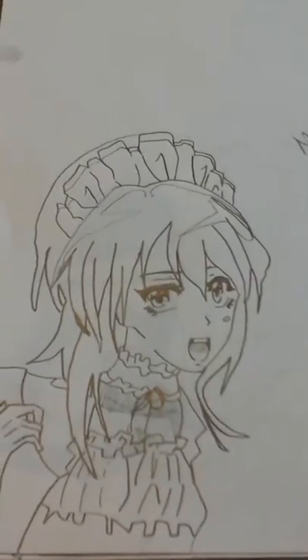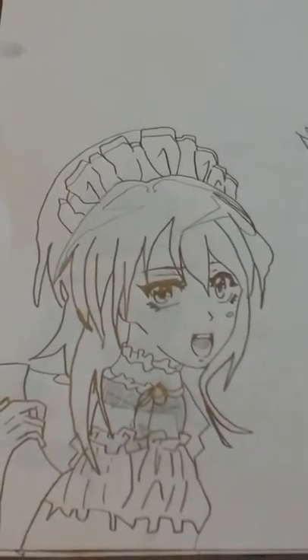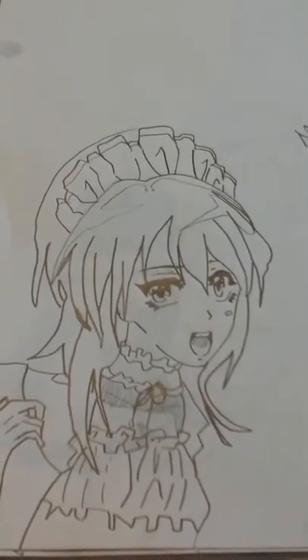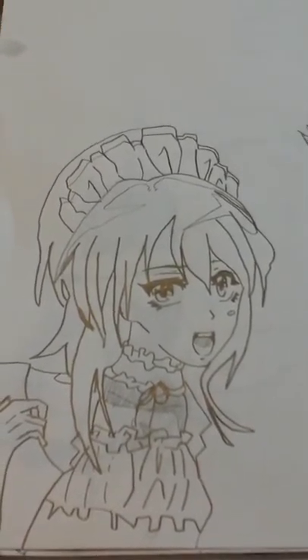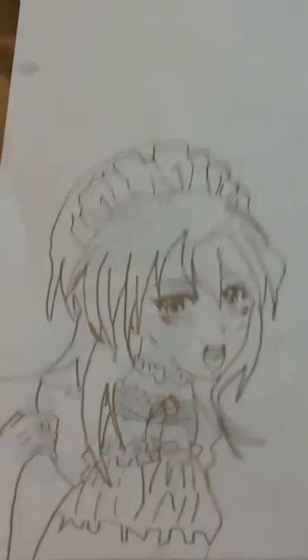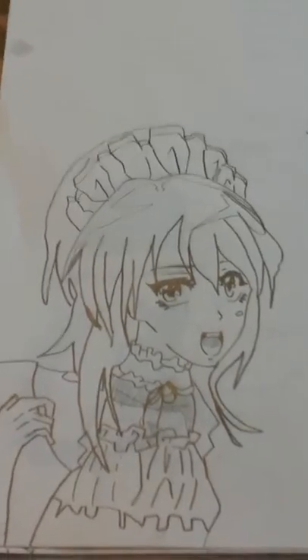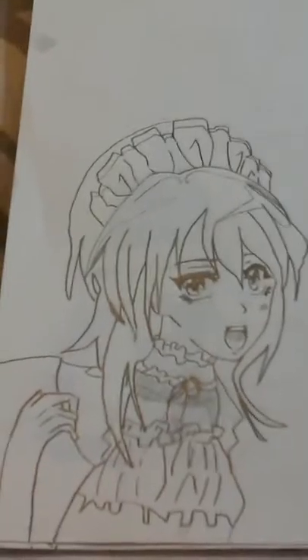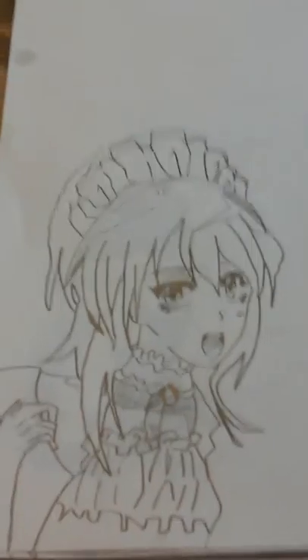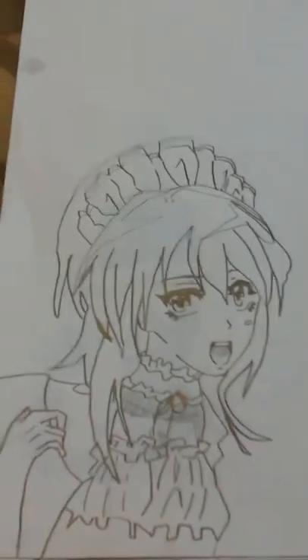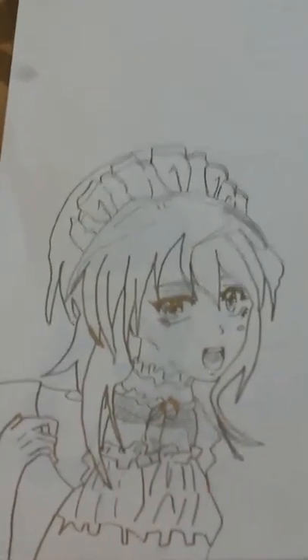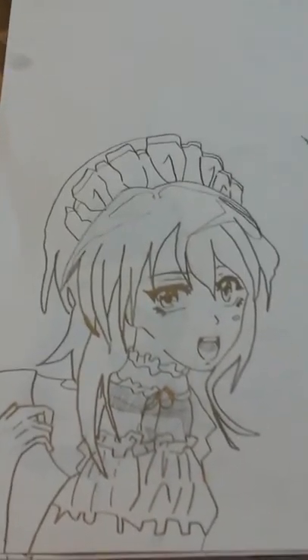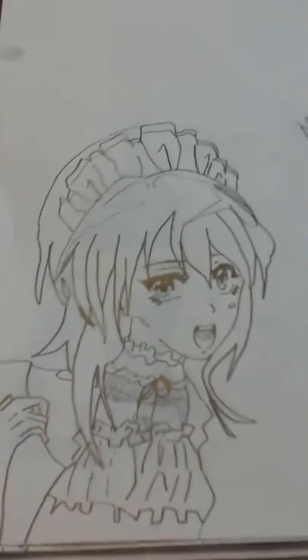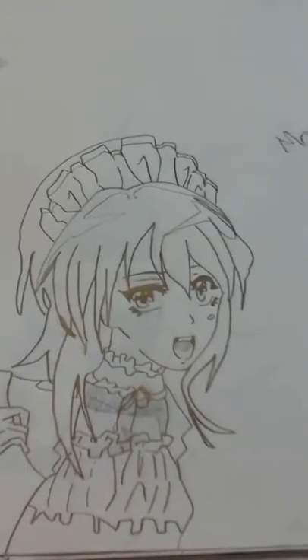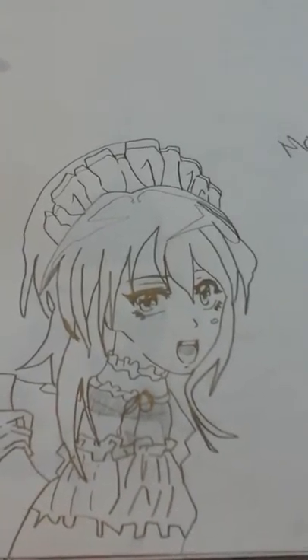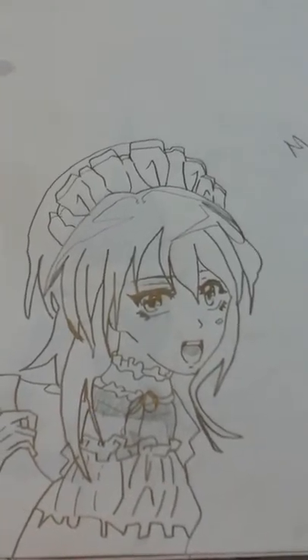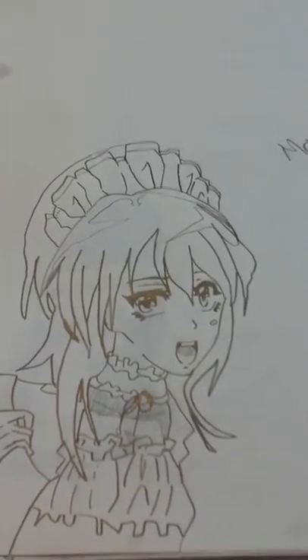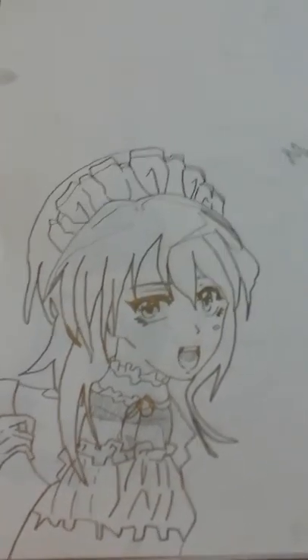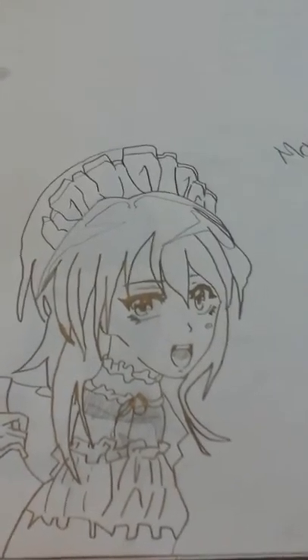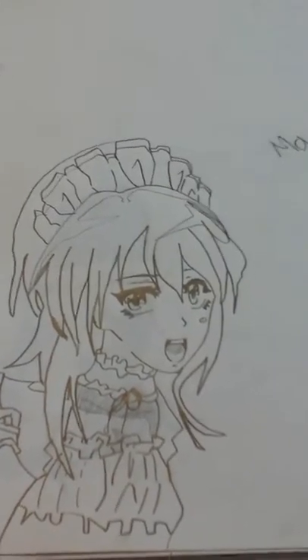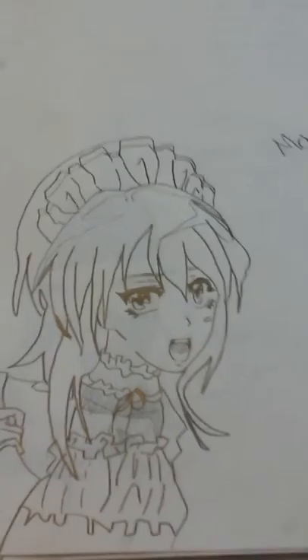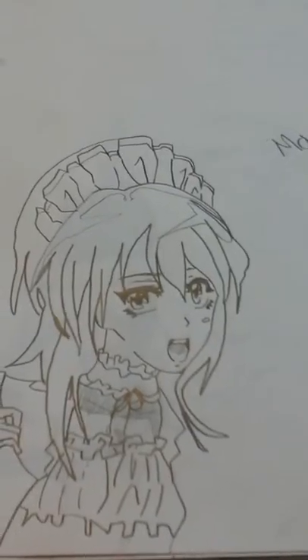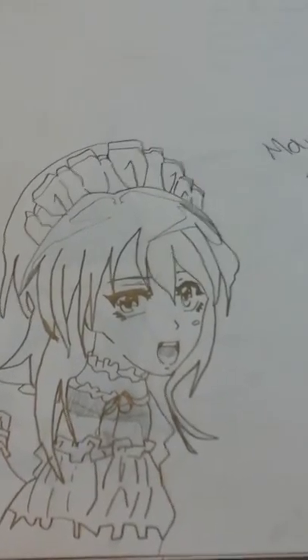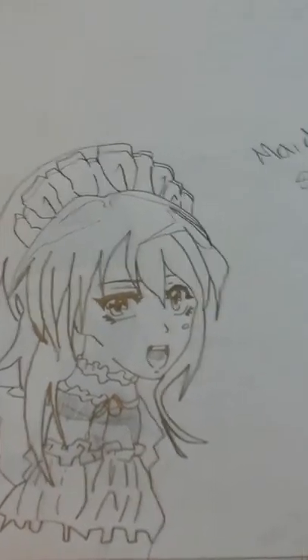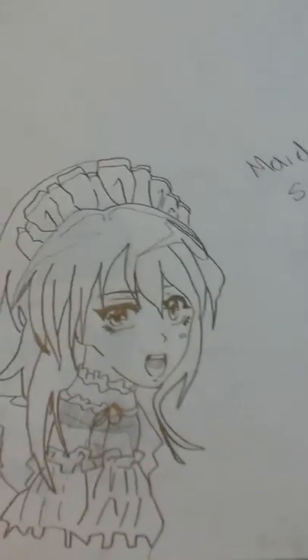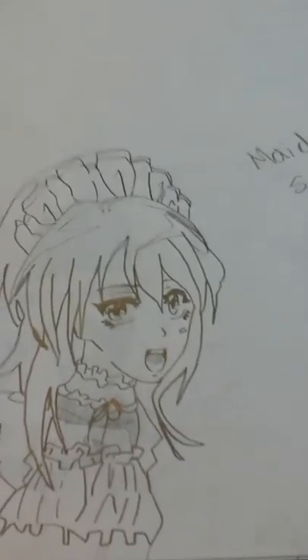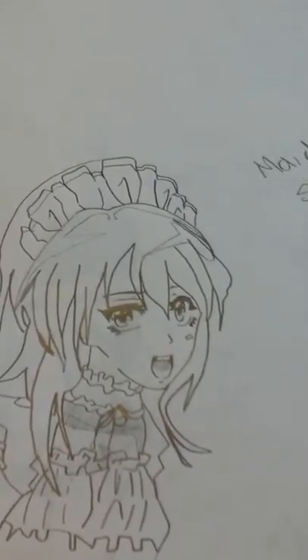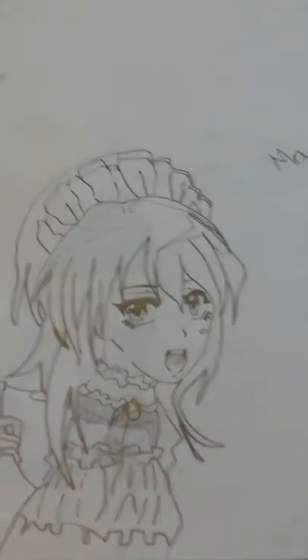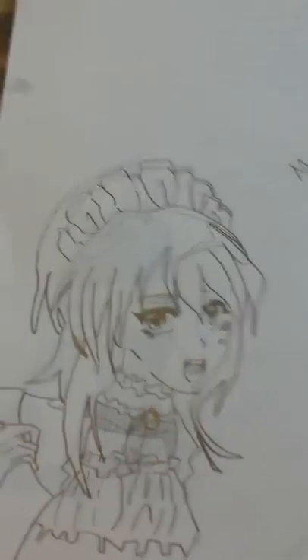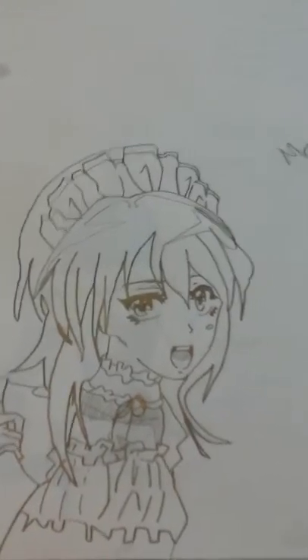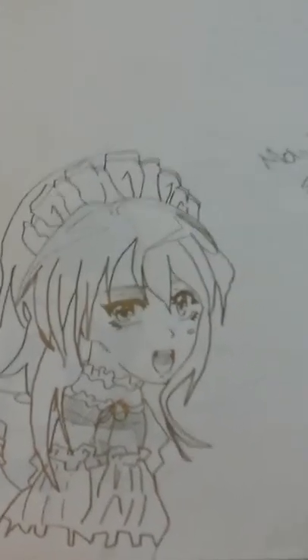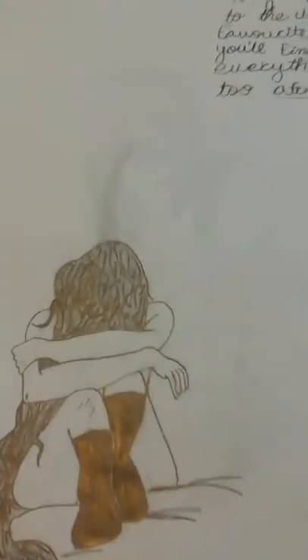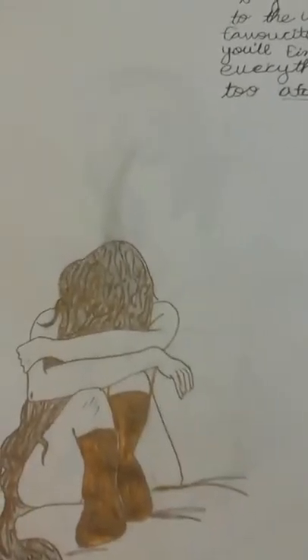I recently watched Maid Sama, and this is supposed to be the girl from it. I don't know her name because I watched it in sub. Anyway, there's that.